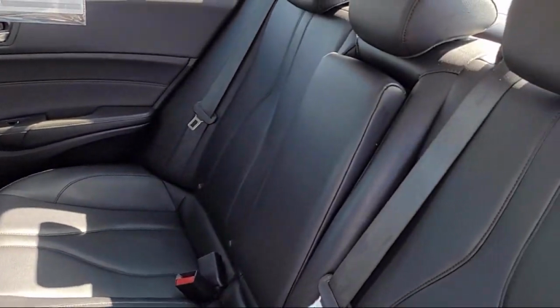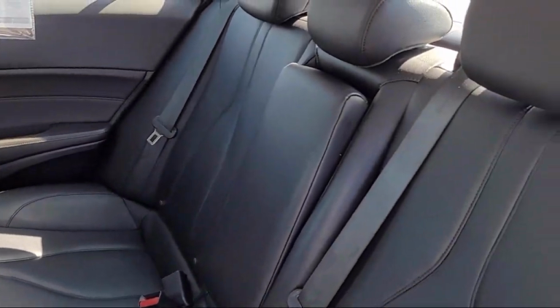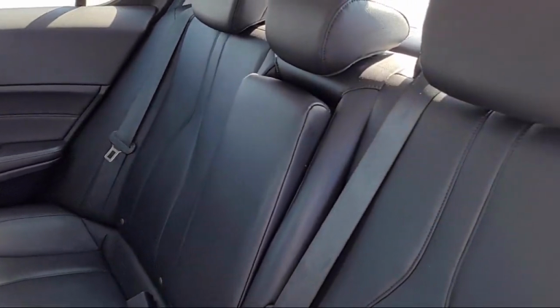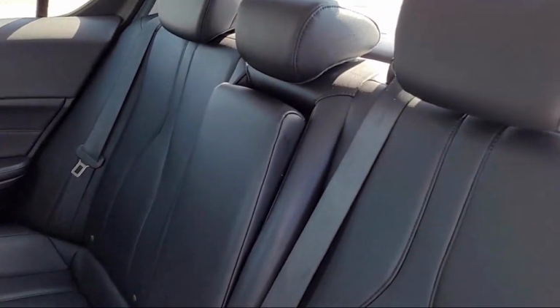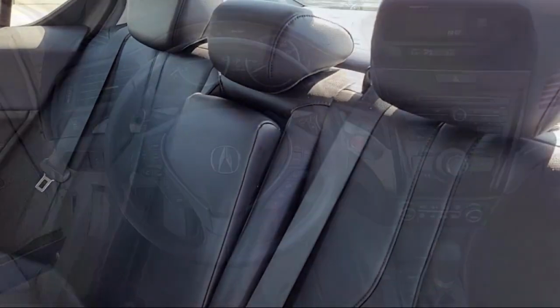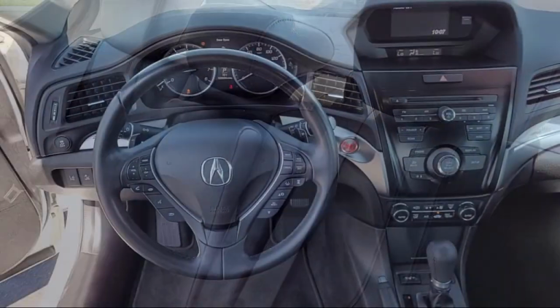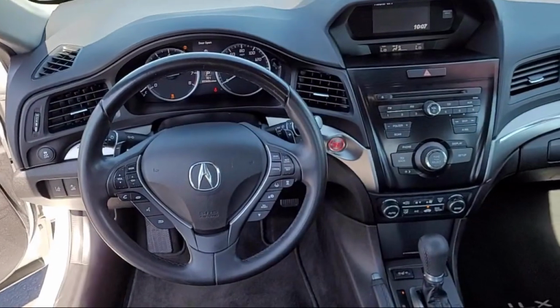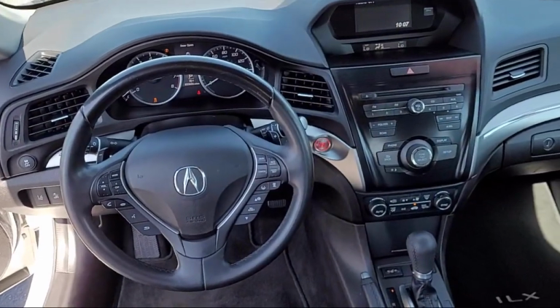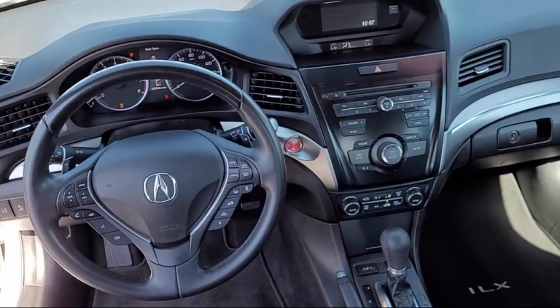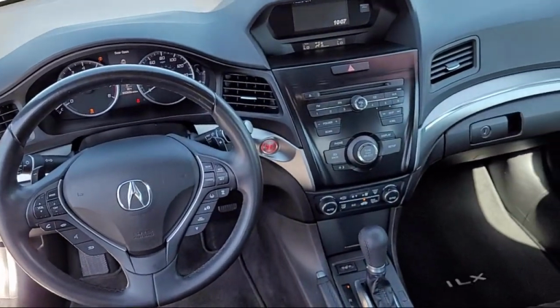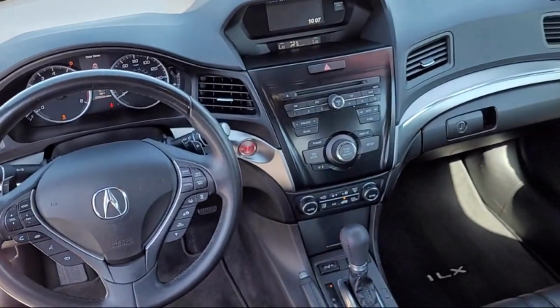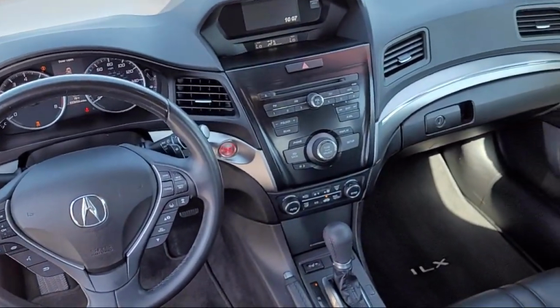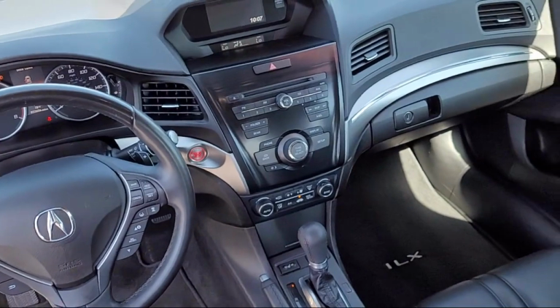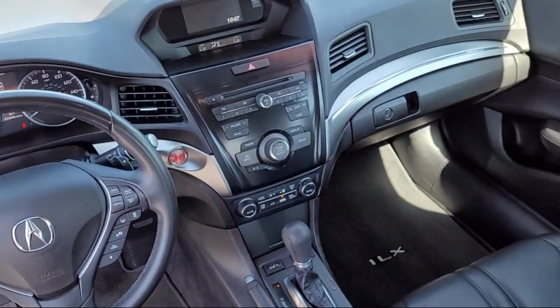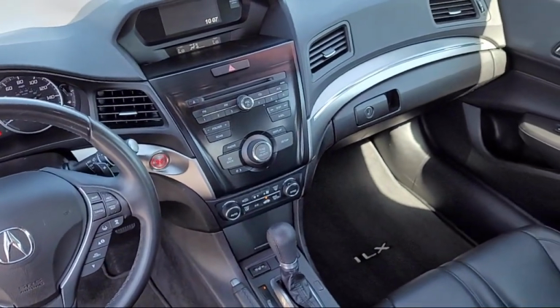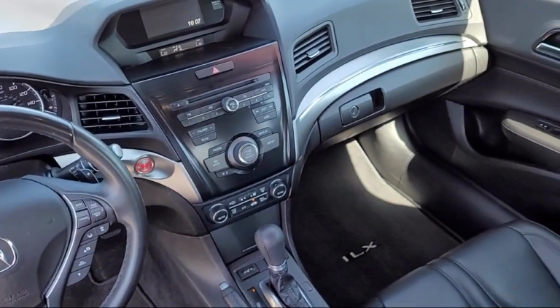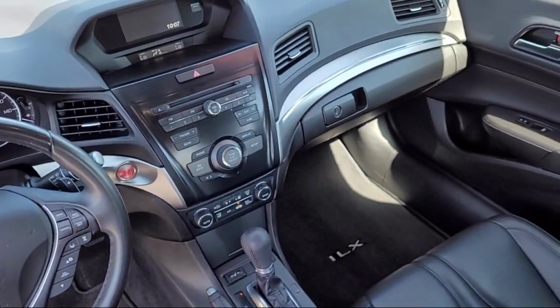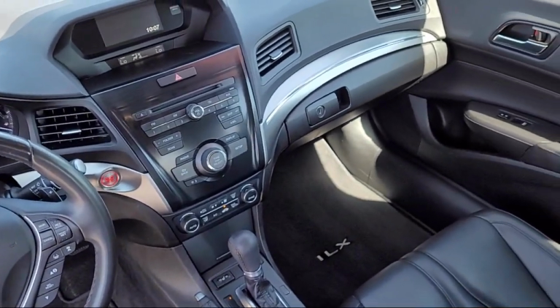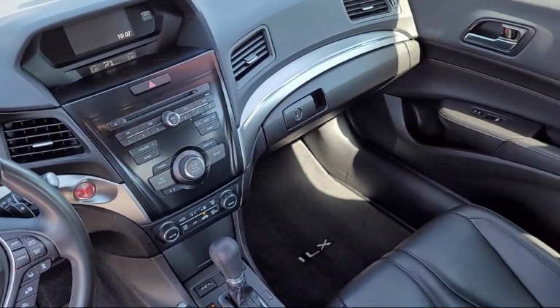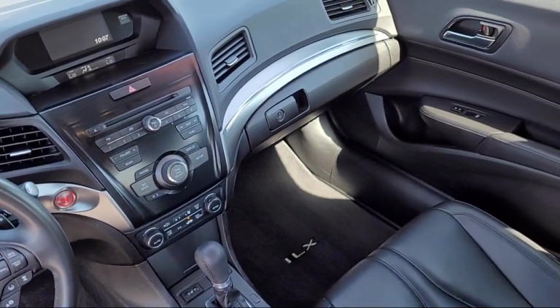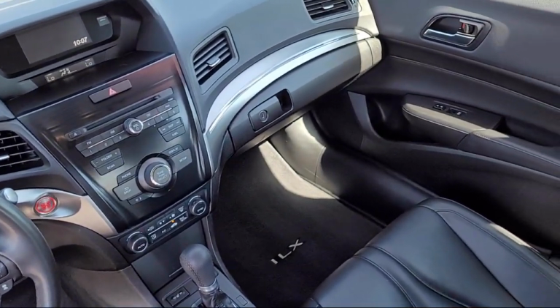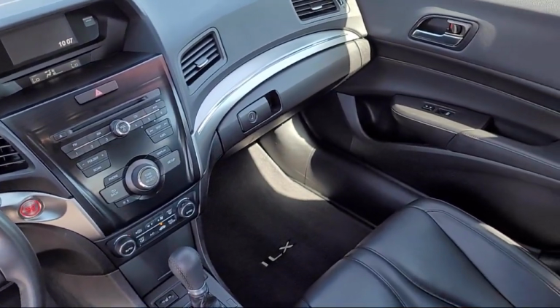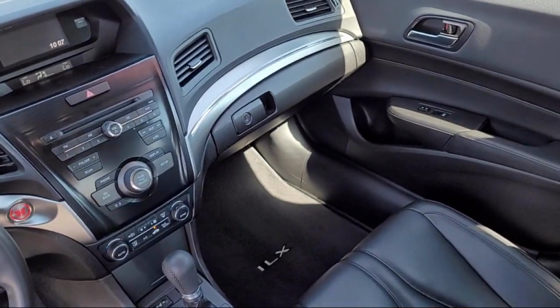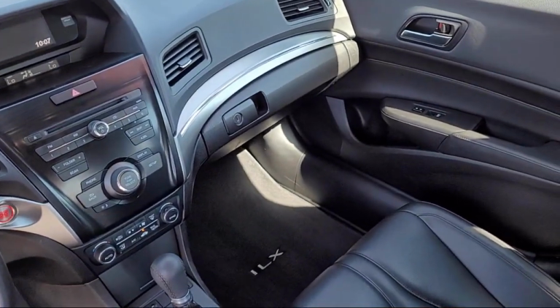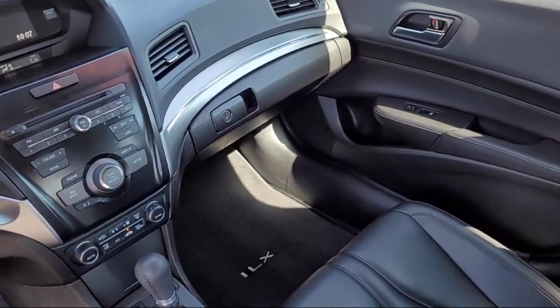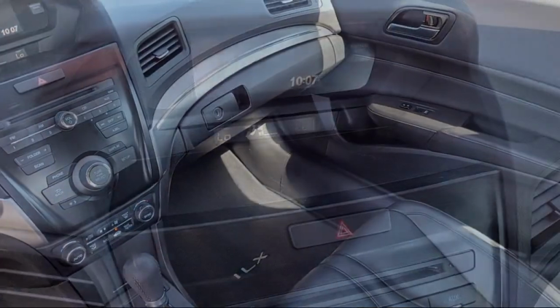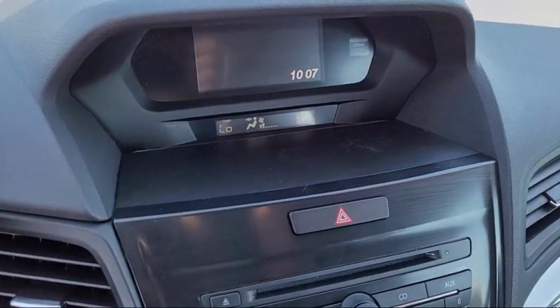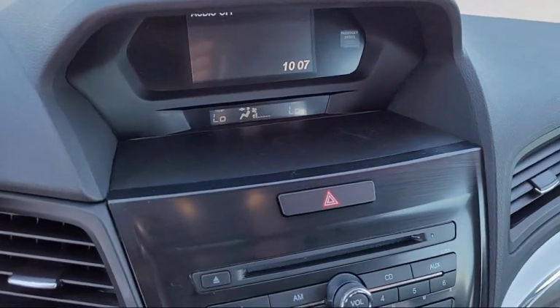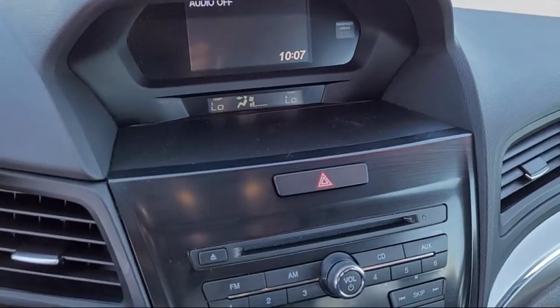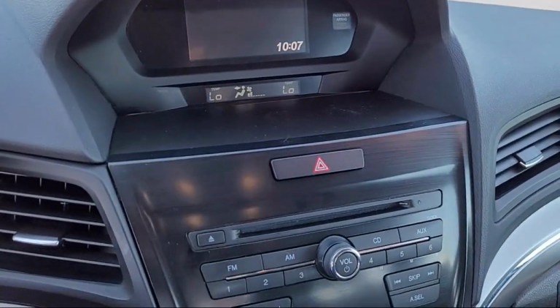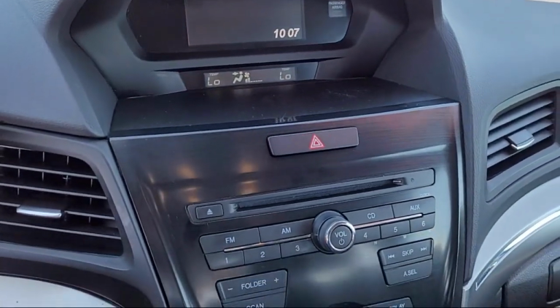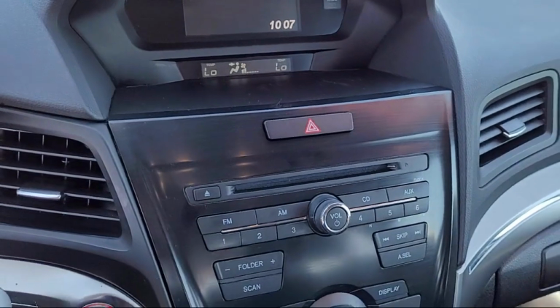Let us prove to you why so many people choose Toyota Town of Stockton. We hope you'll give us the opportunity to show you what excellence in customer service looks like.